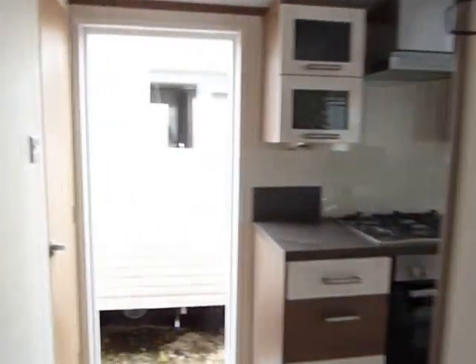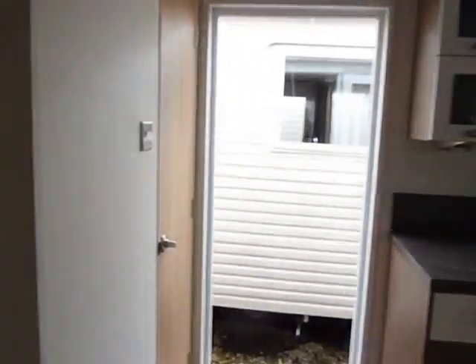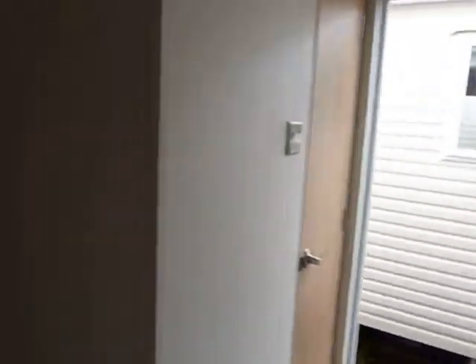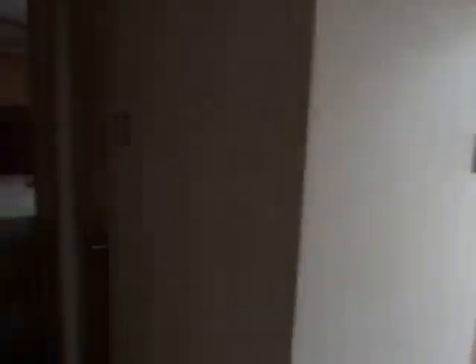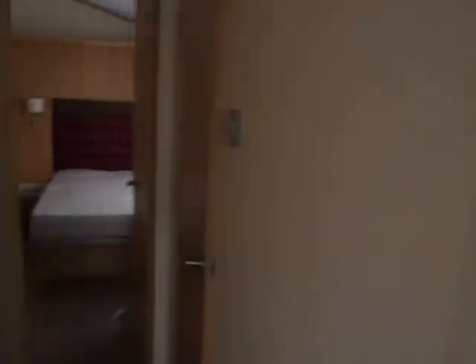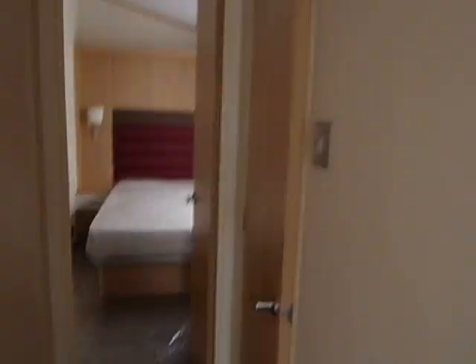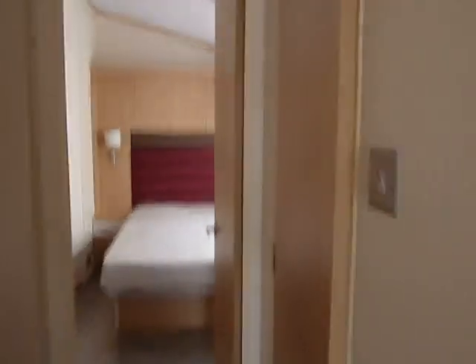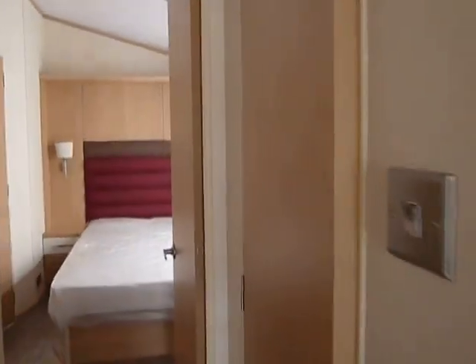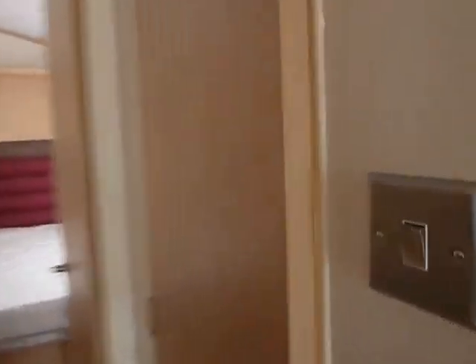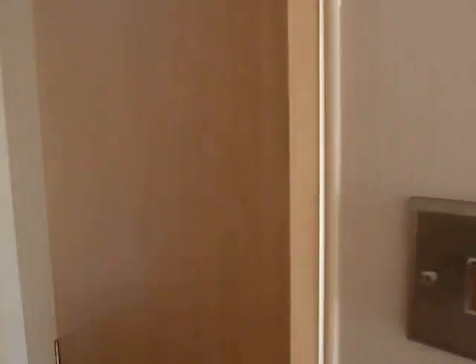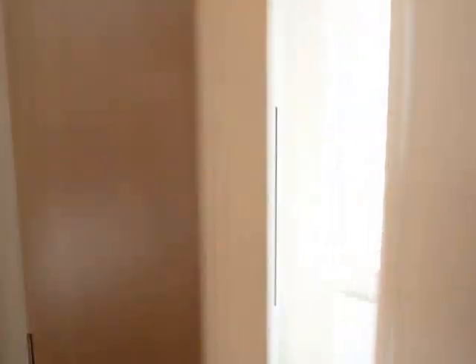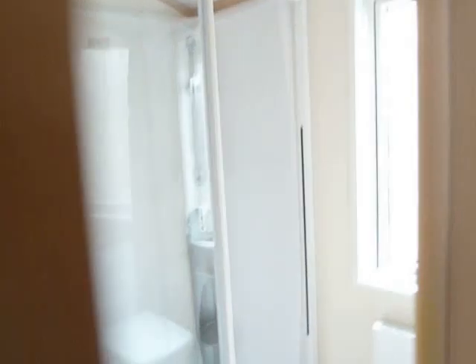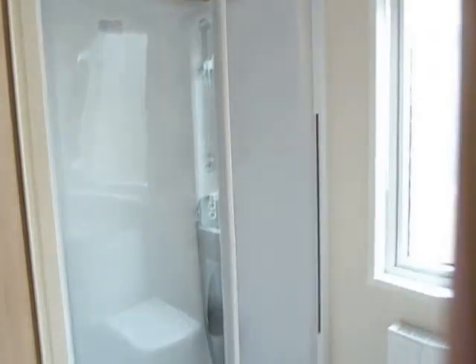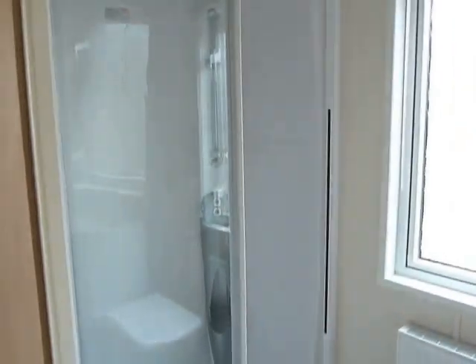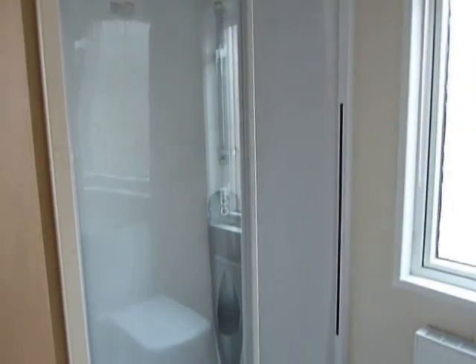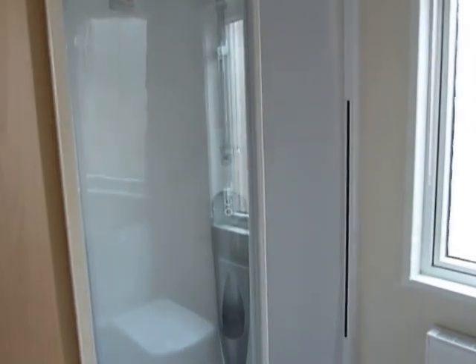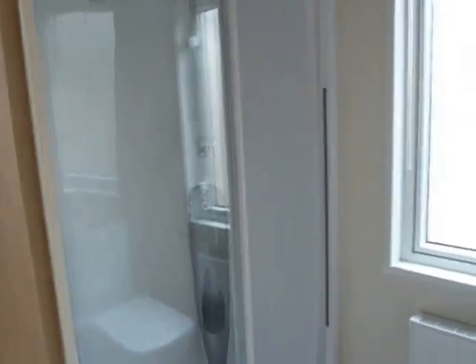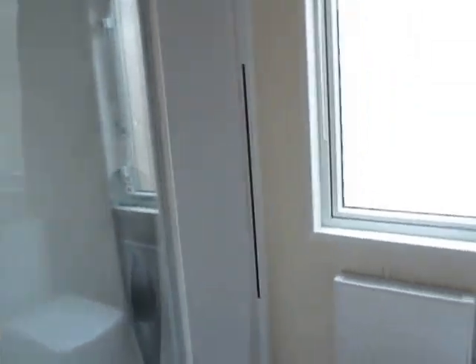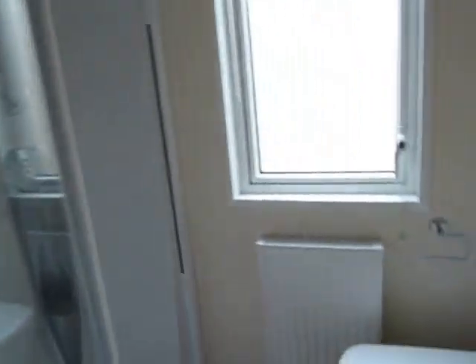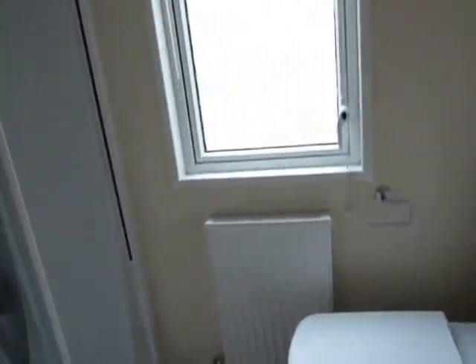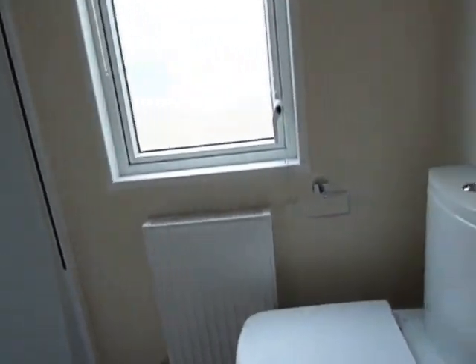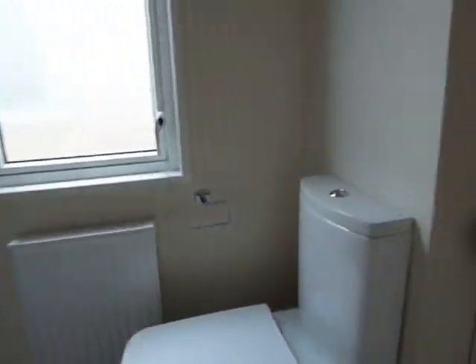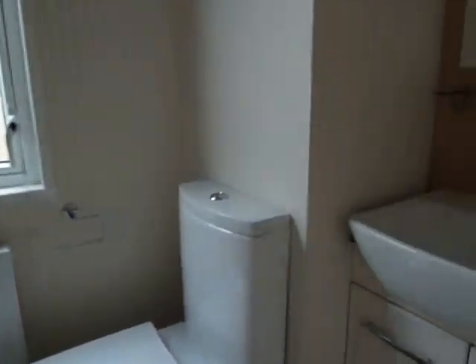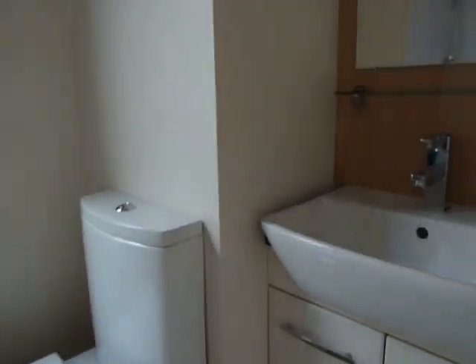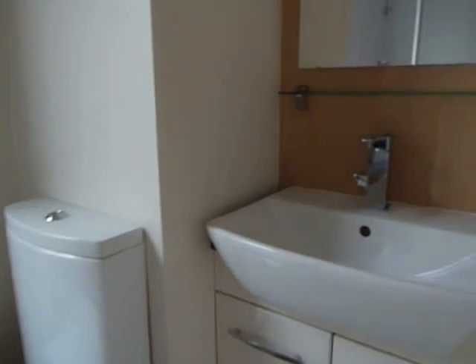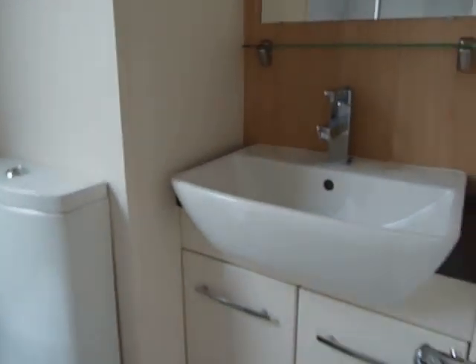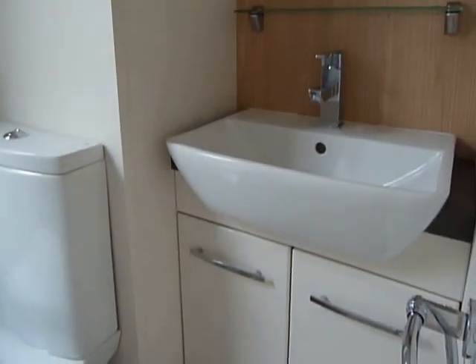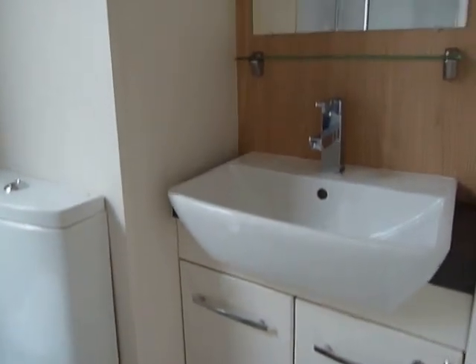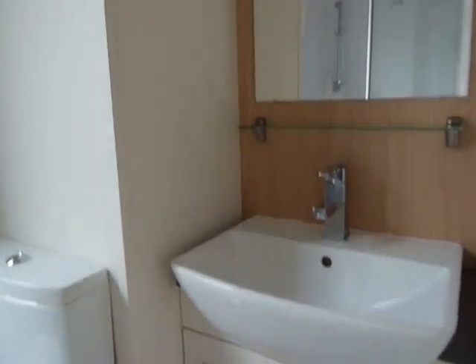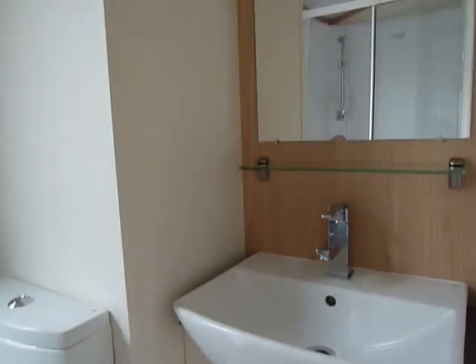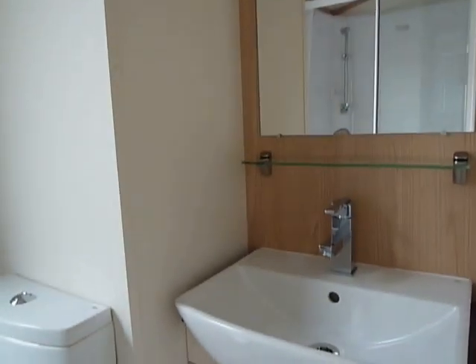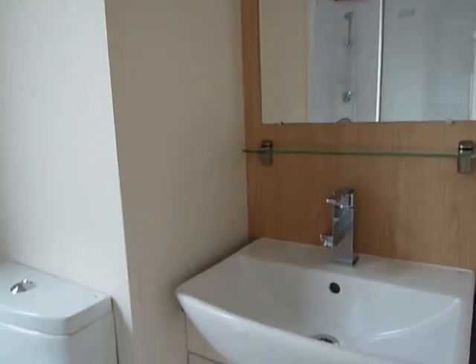Just walk back and you see our family shower room, full-size shower cabinet, WC and sink unit, storage beneath.